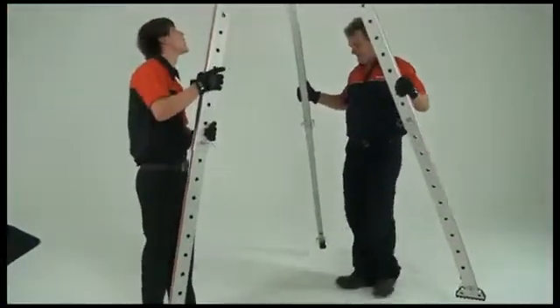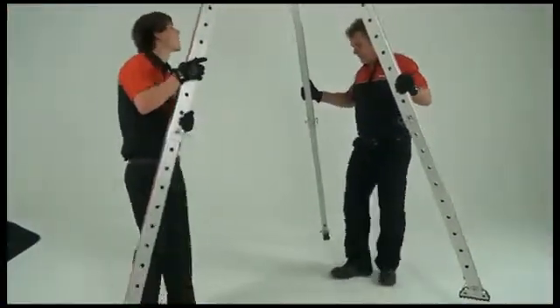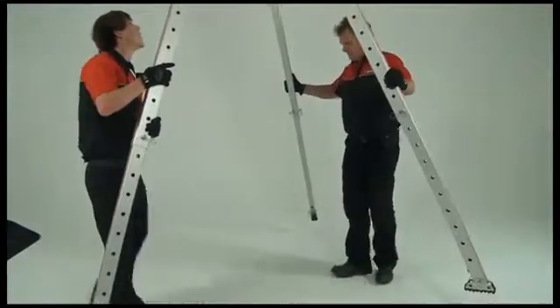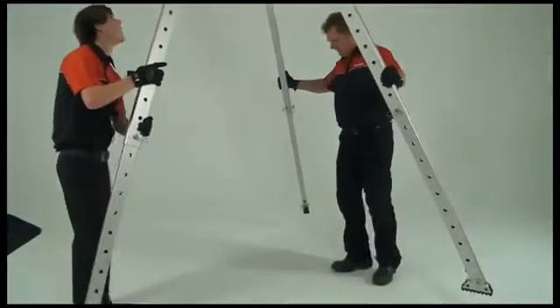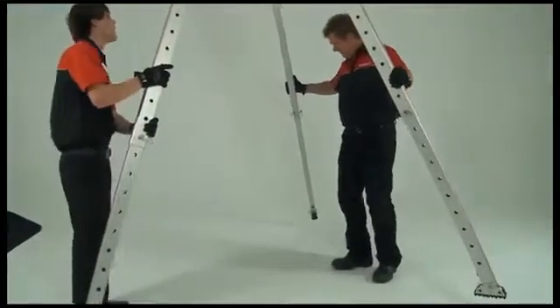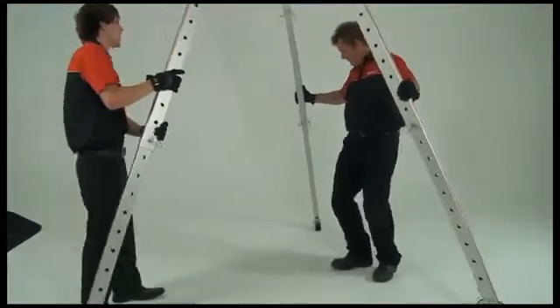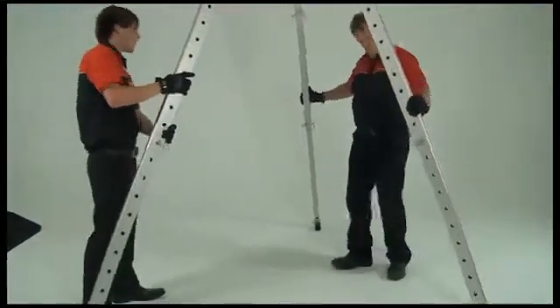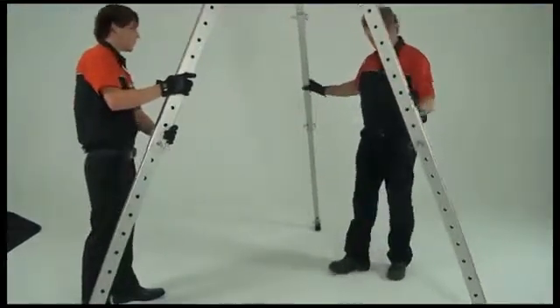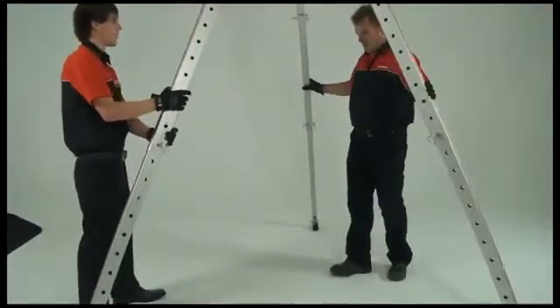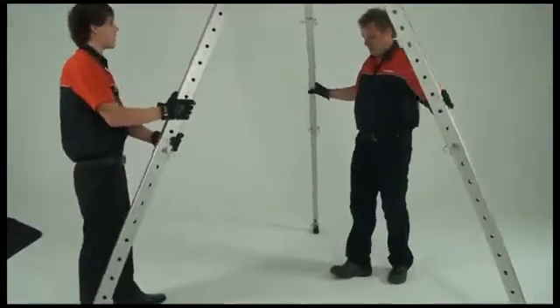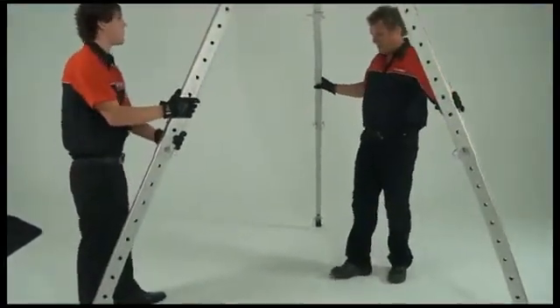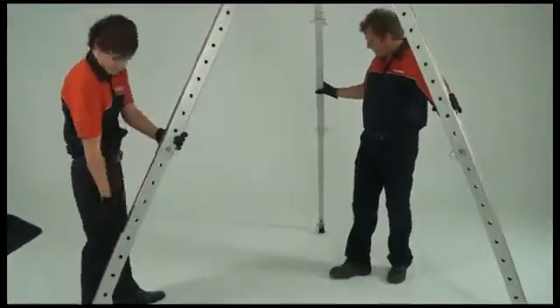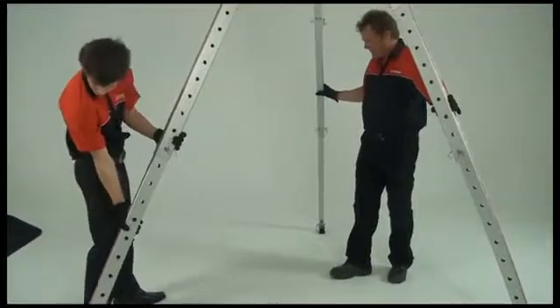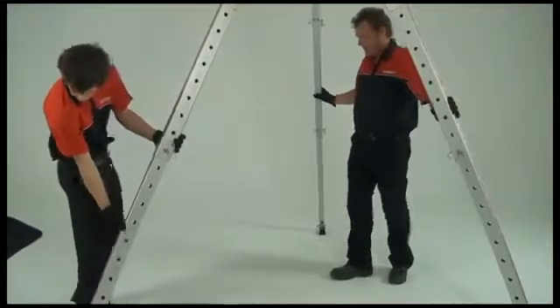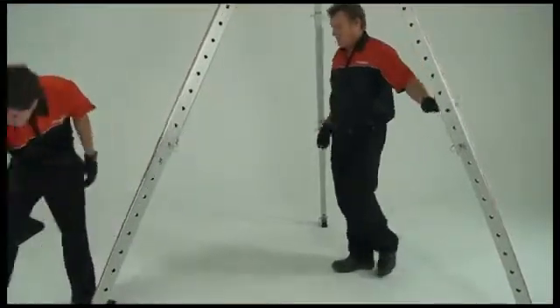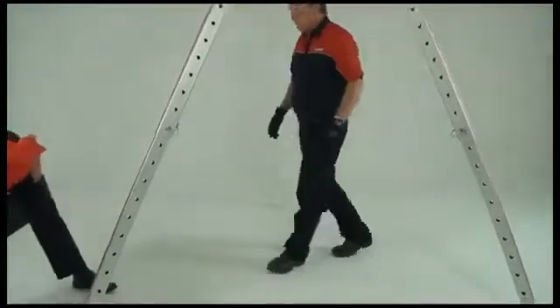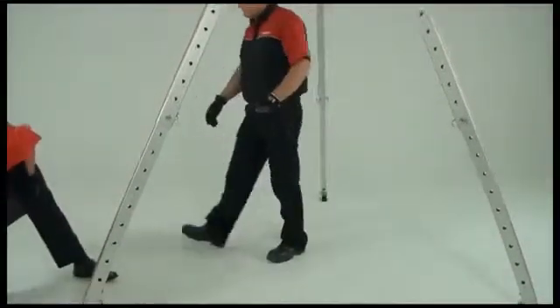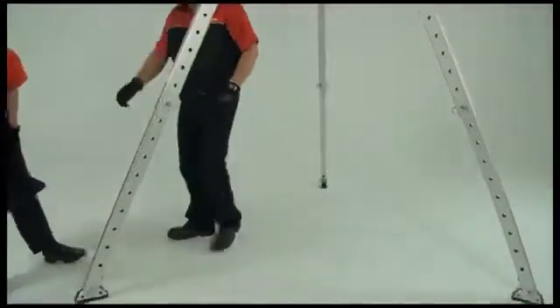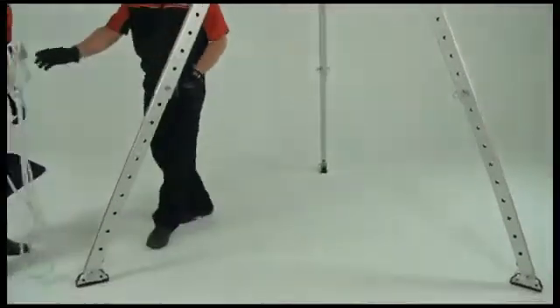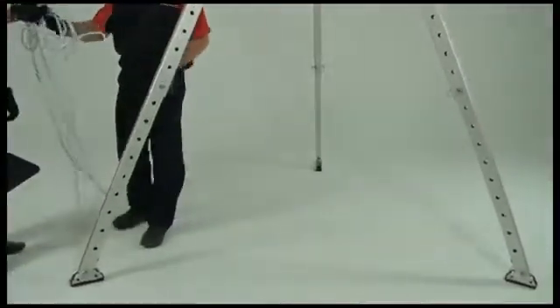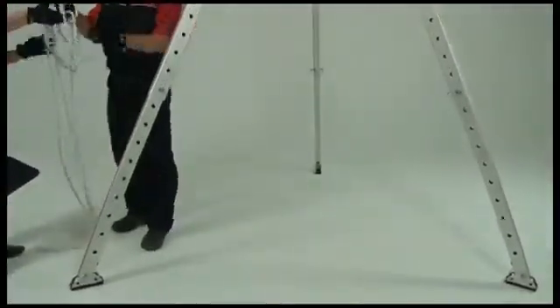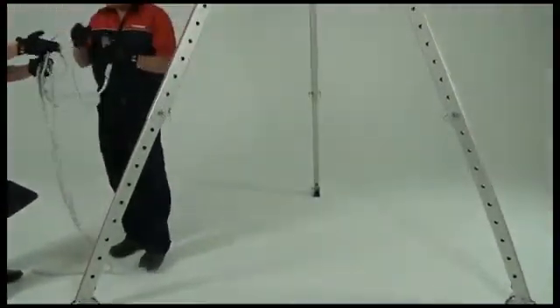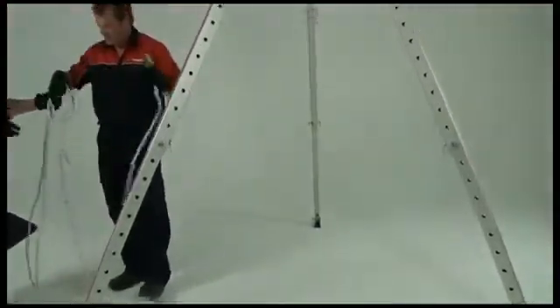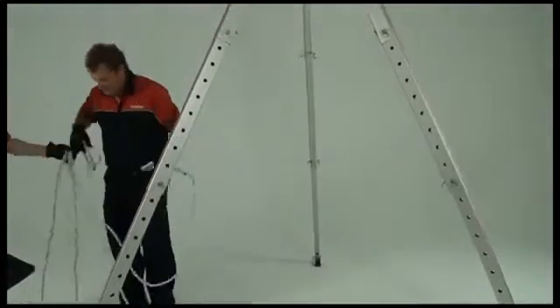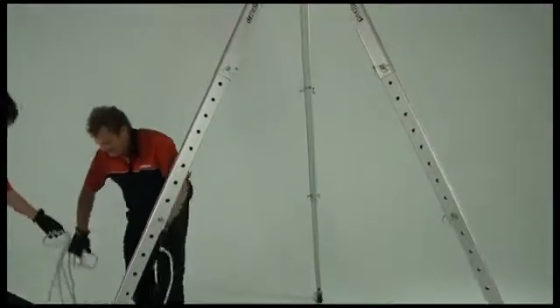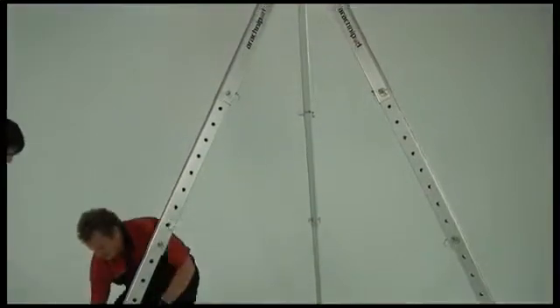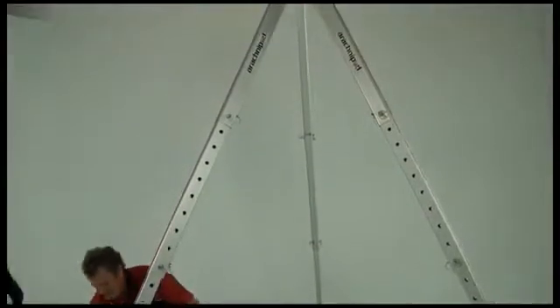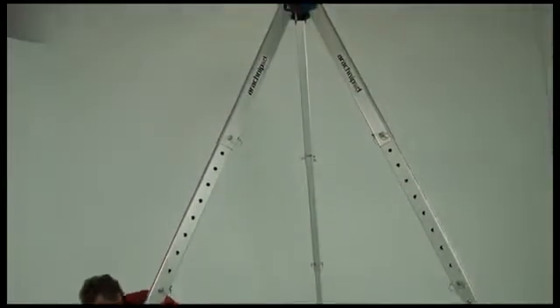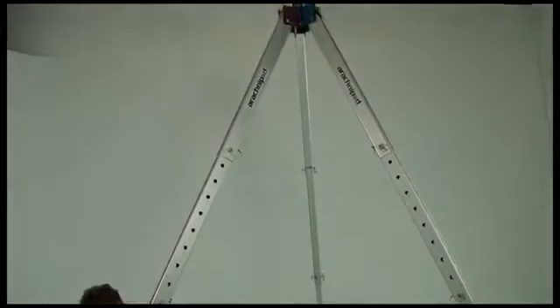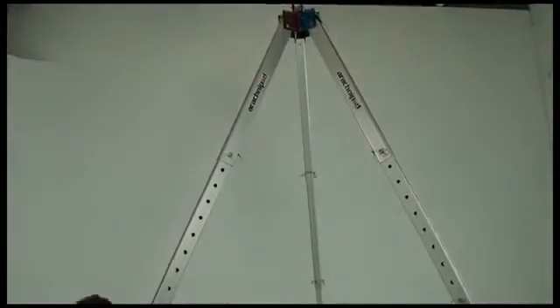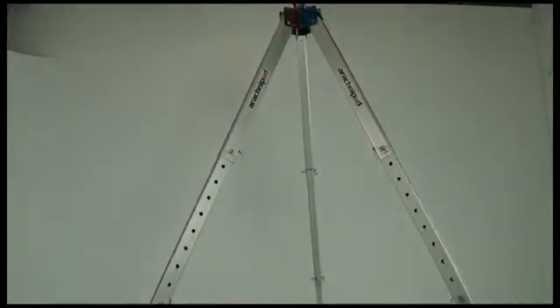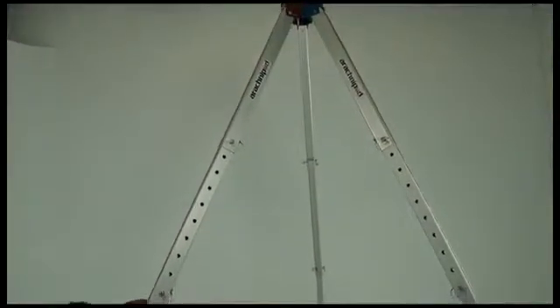Go to your work position, then splay the legs to where you want them. You'll need to tether the legs together to prevent them from spreading outwards. To do this, feed the rope through the tether holes located on the feet.